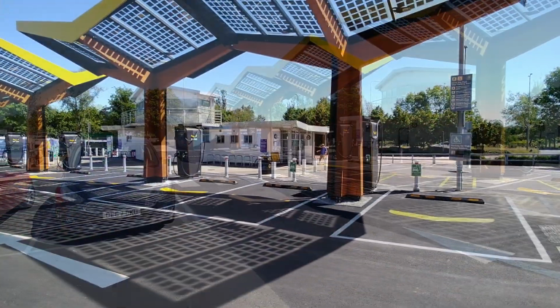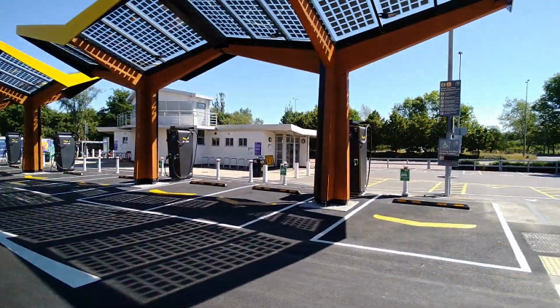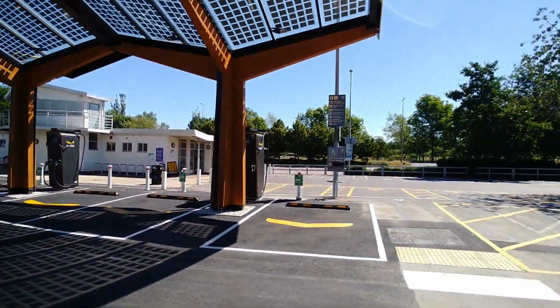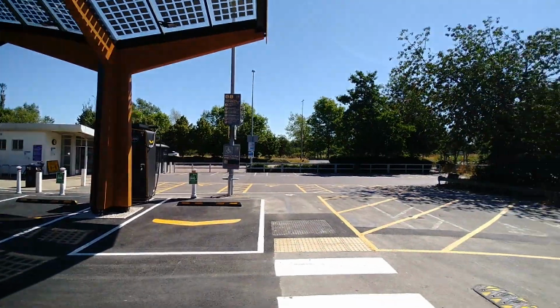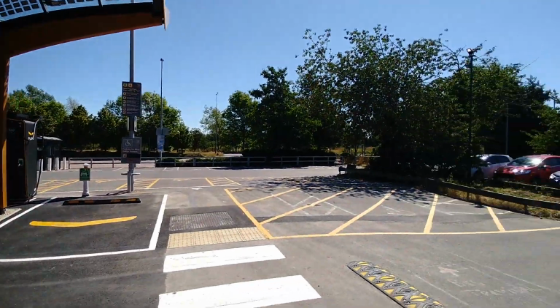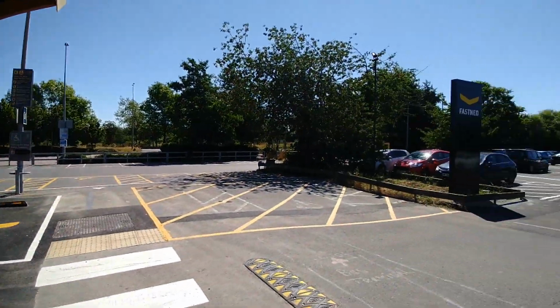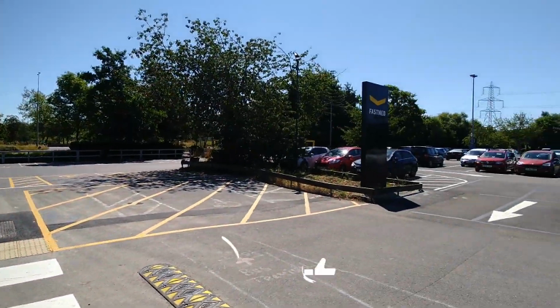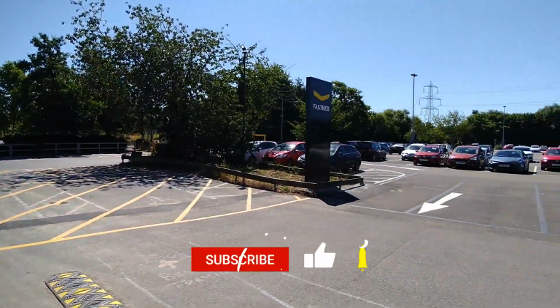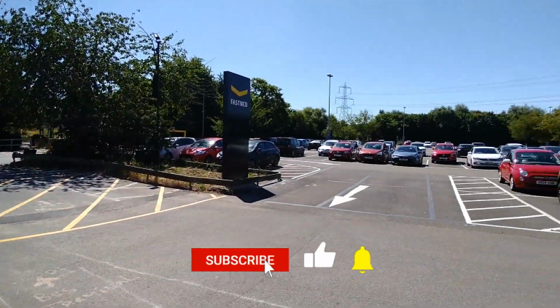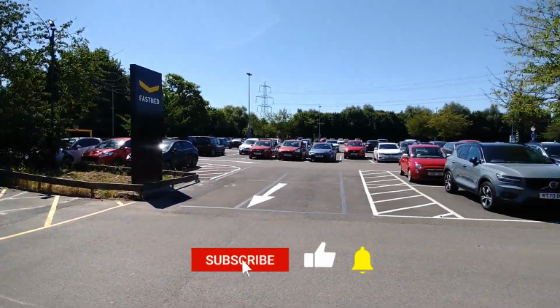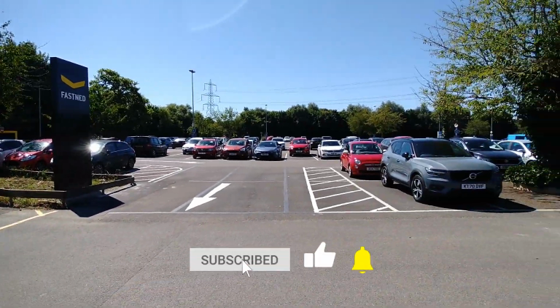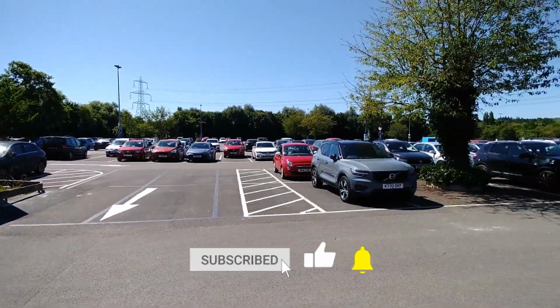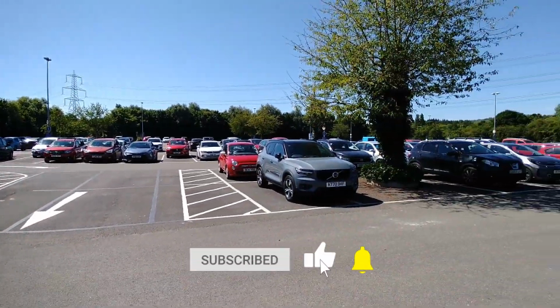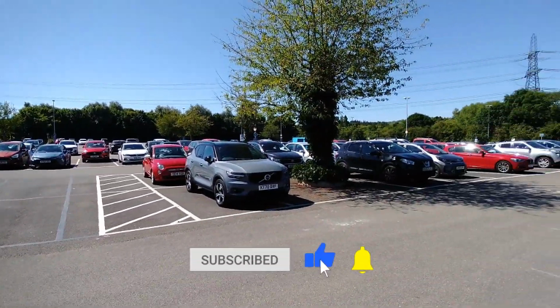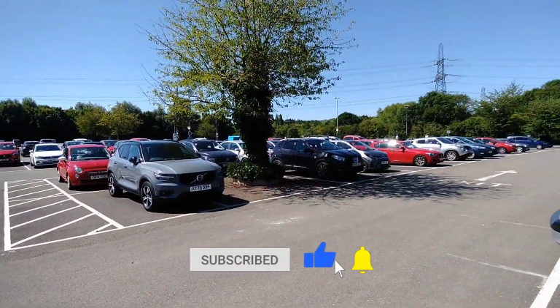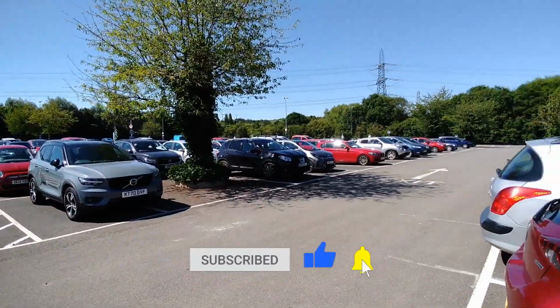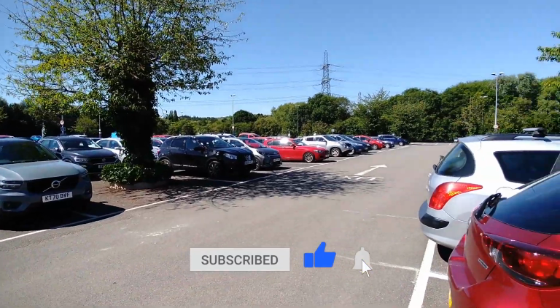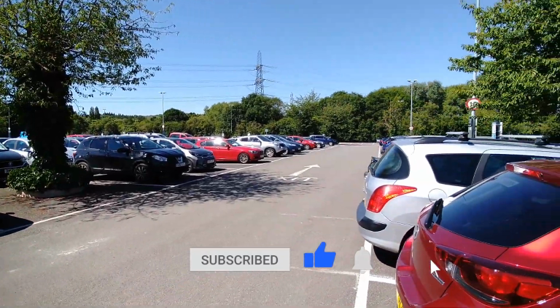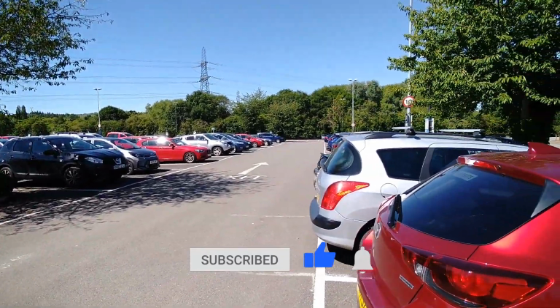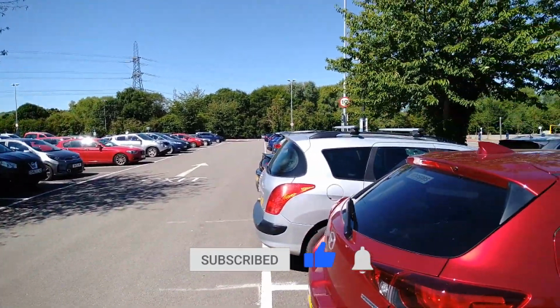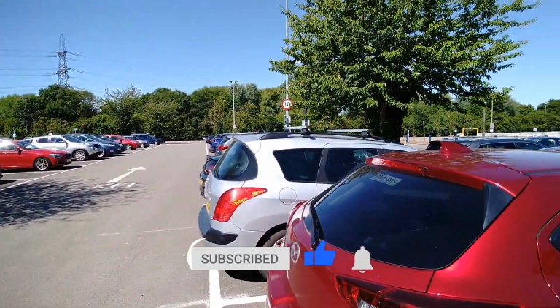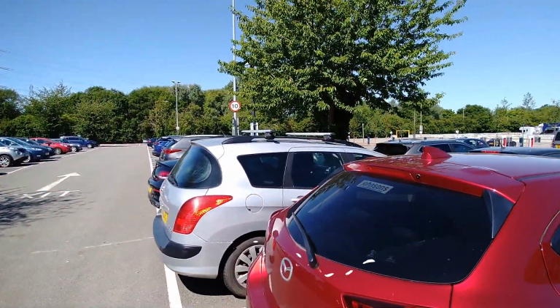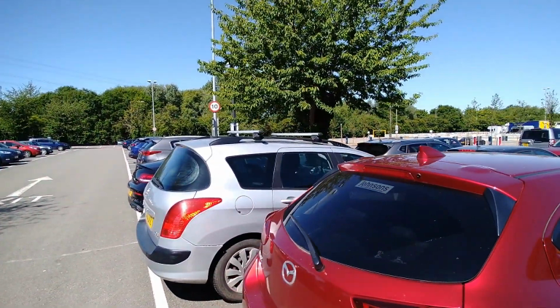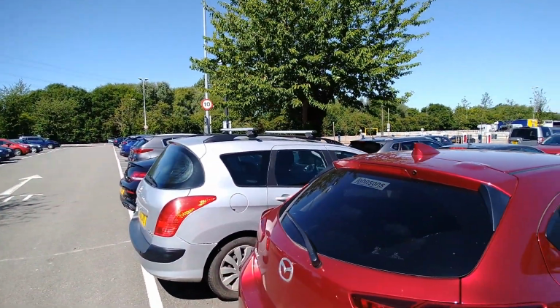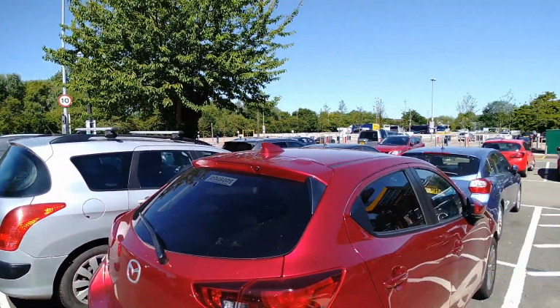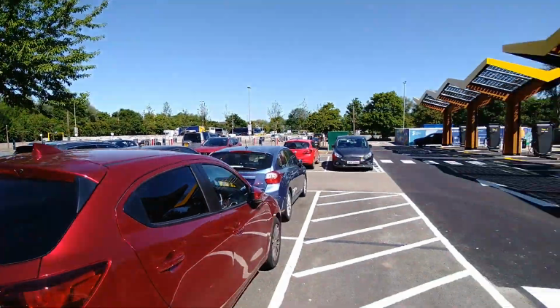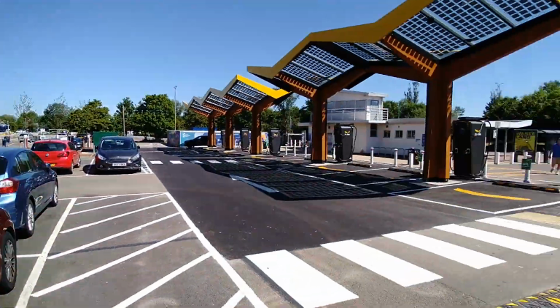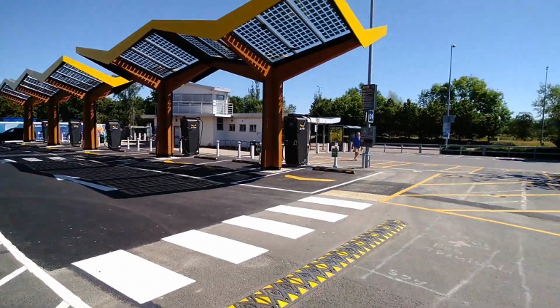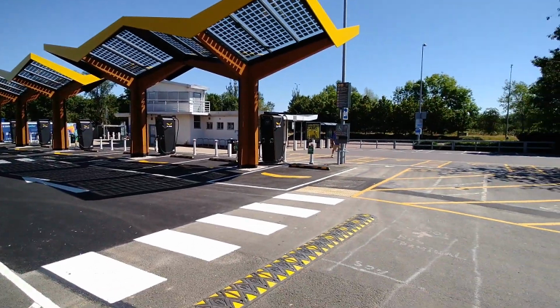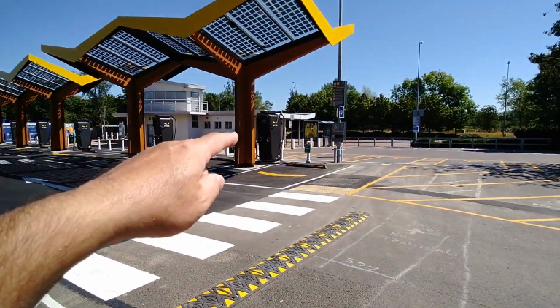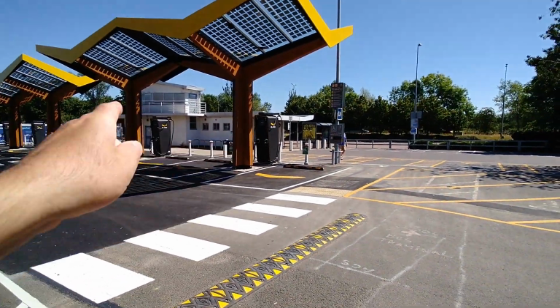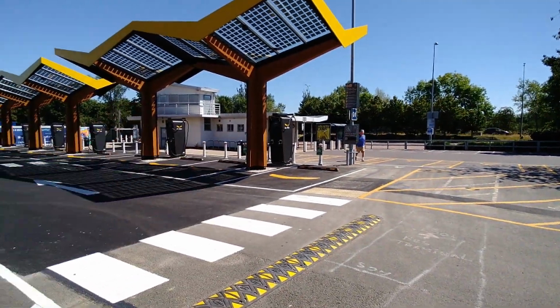This new charging hub is in the Redbridge Park and Ride car park at Oxford, and you do have to pay to park your car here — that is if you're parking and then using the bus over there into town.